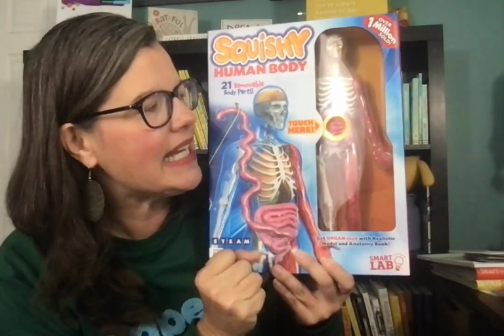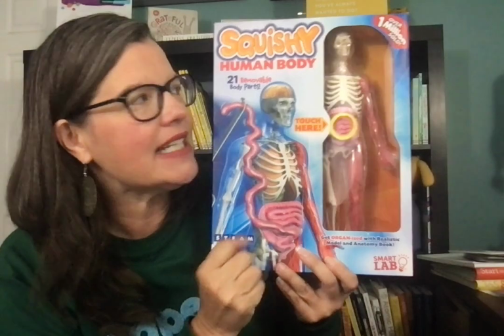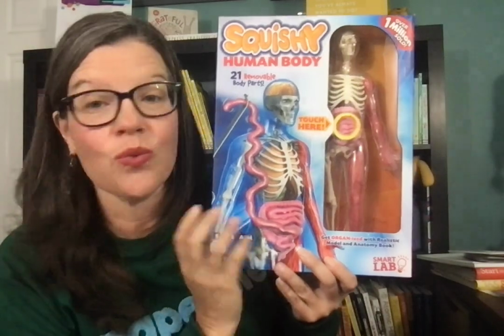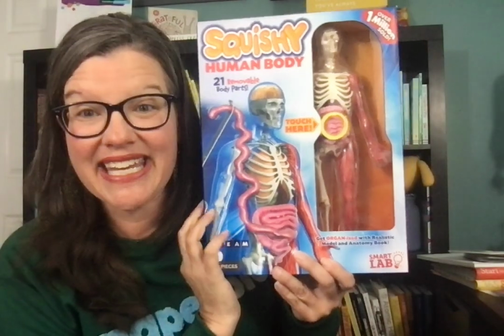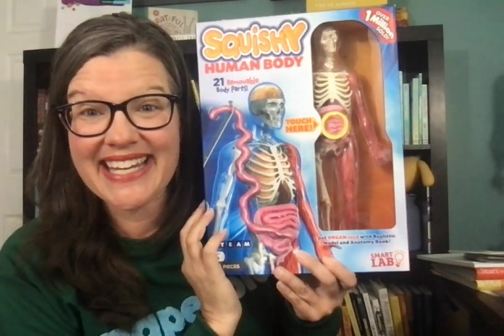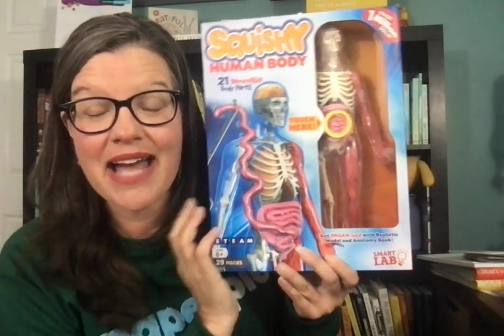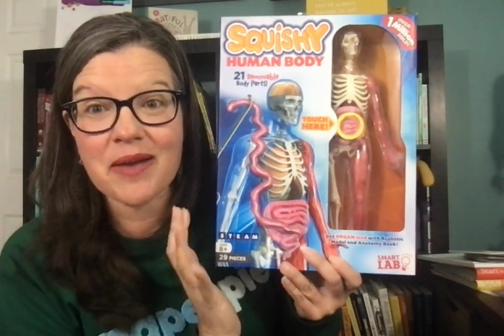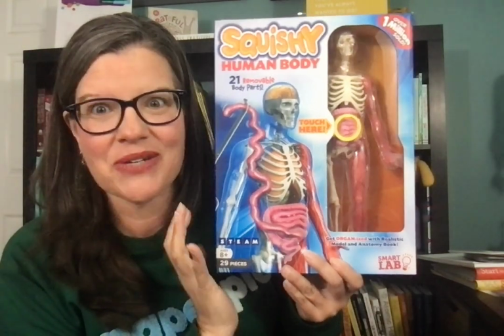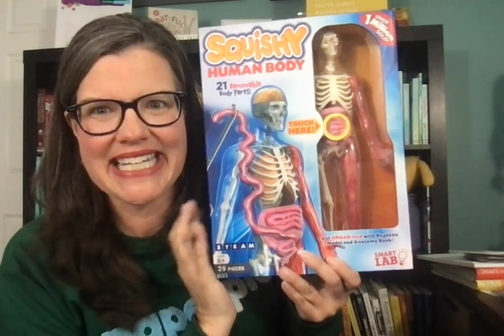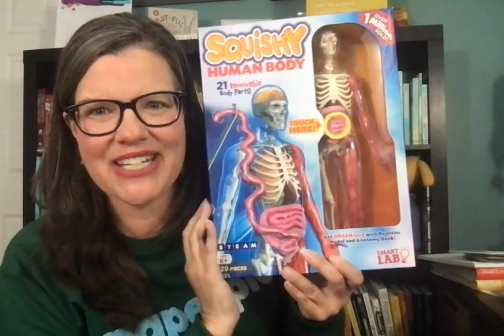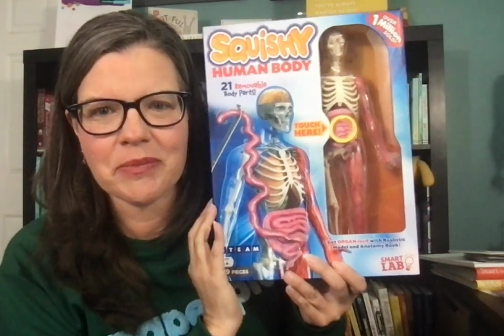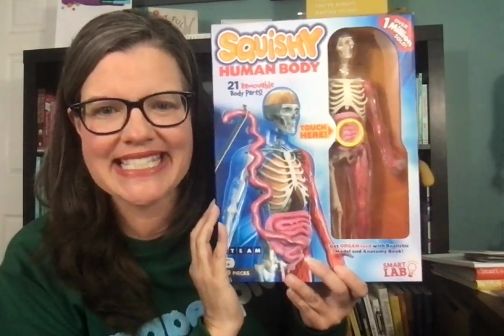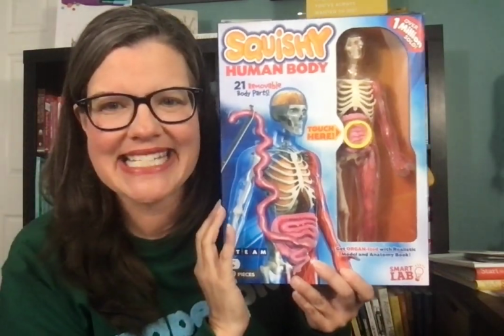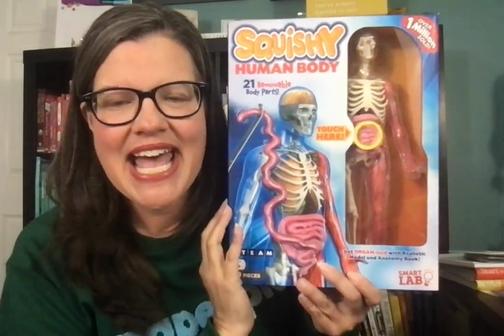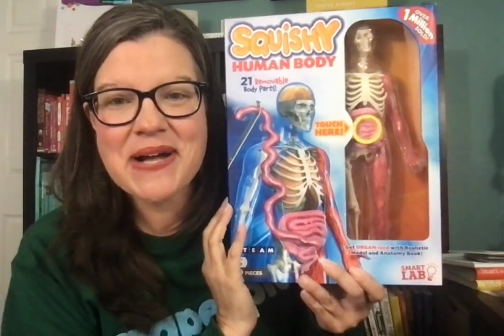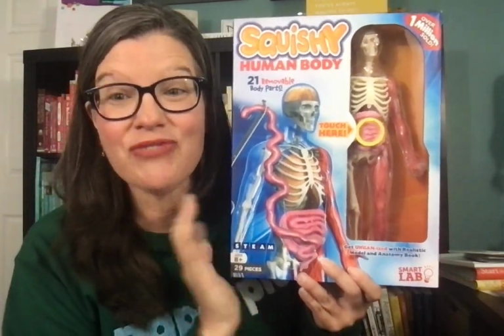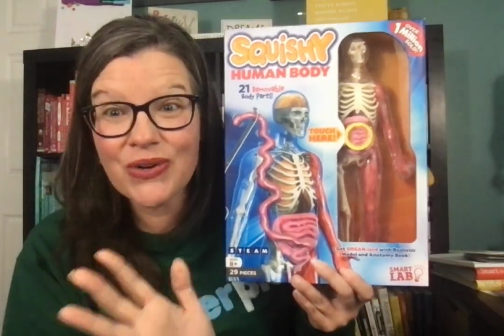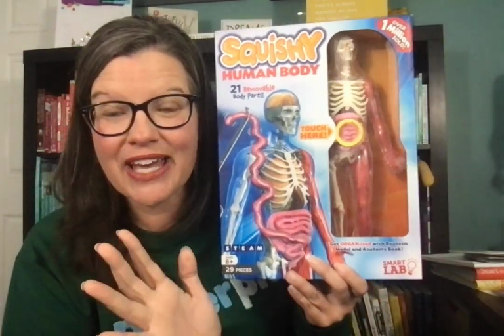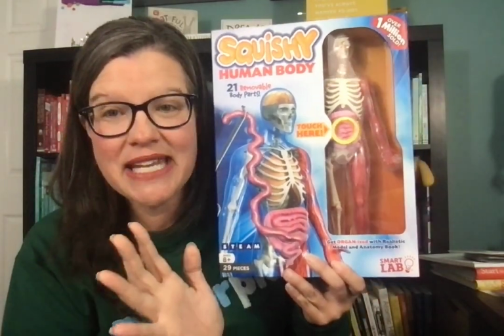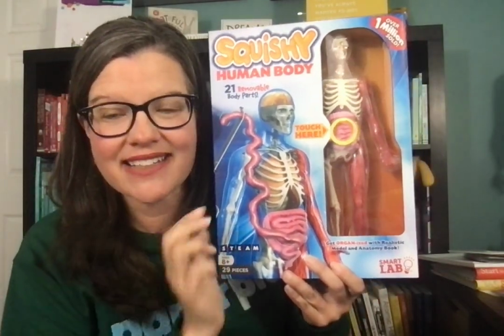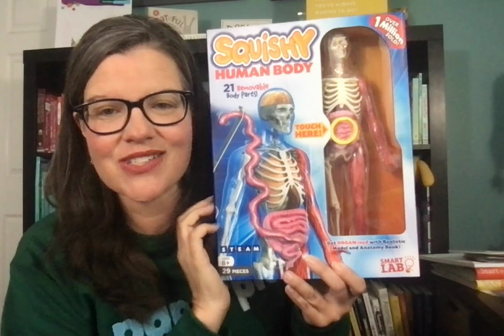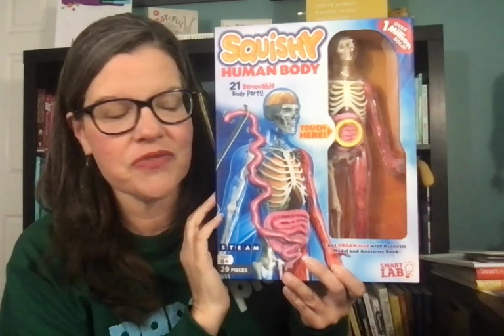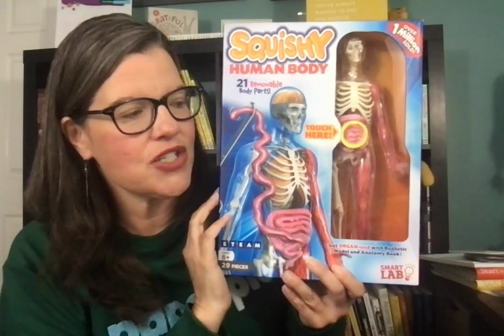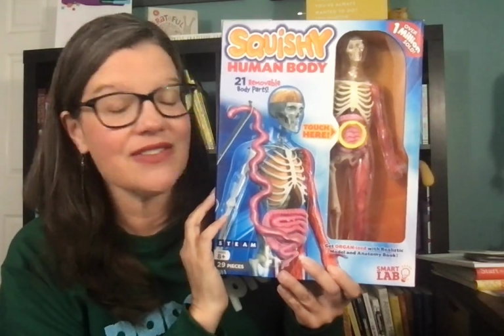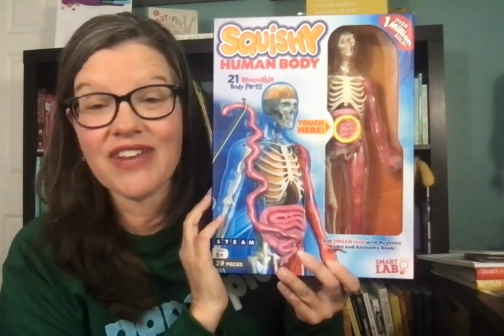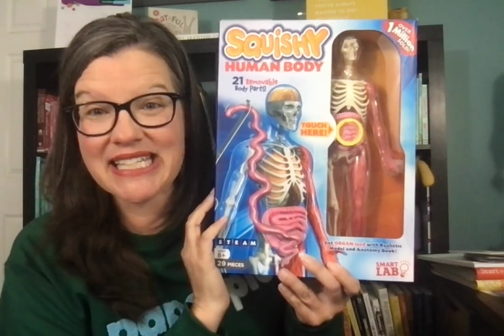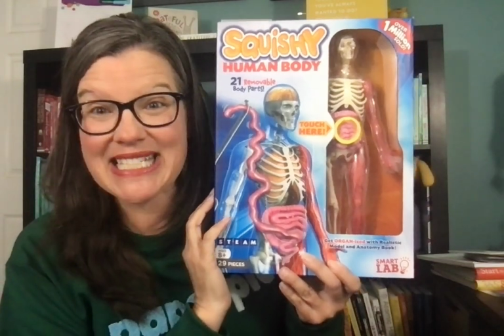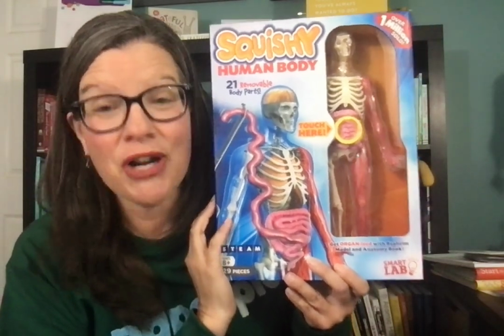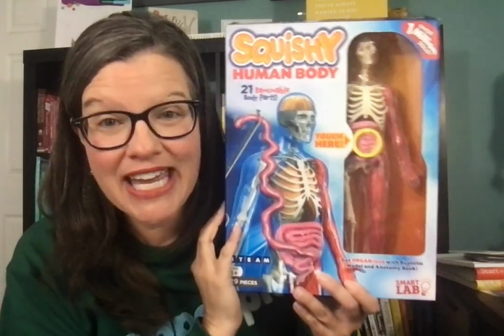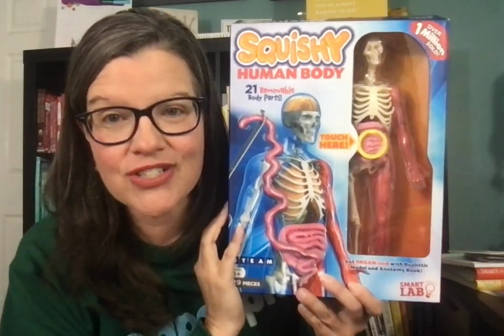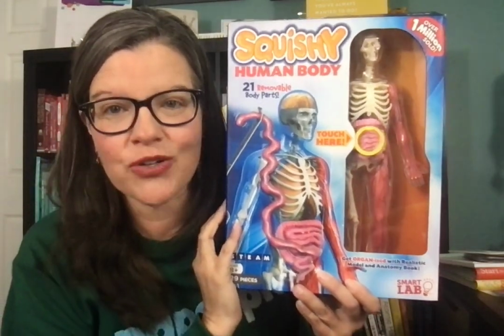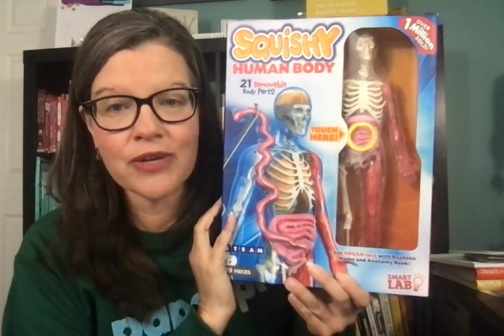I'm so excited that our family has this. If you are like me in a Classical Conversations family, this is perfect for cycle three.